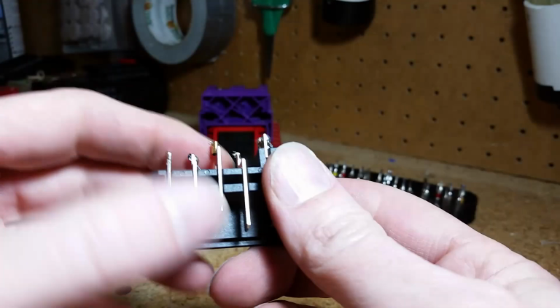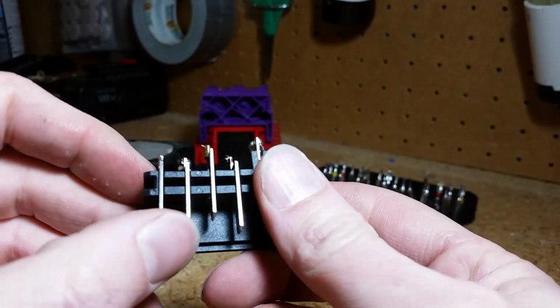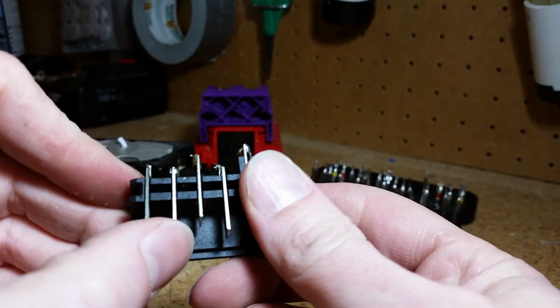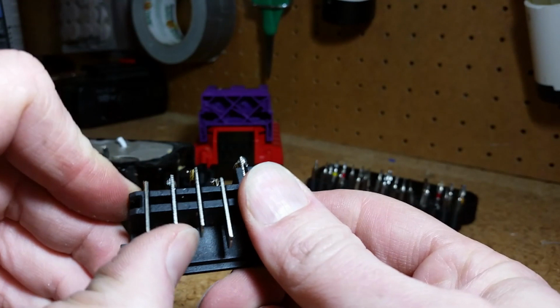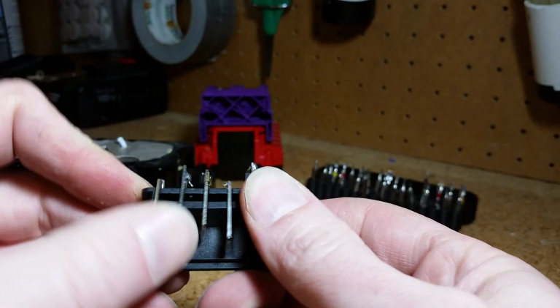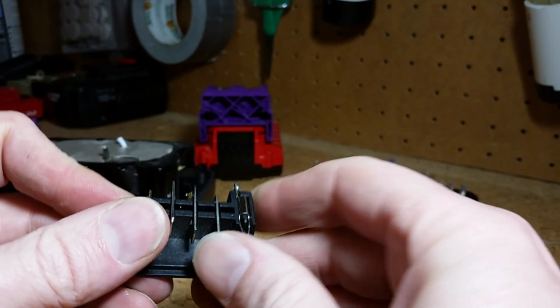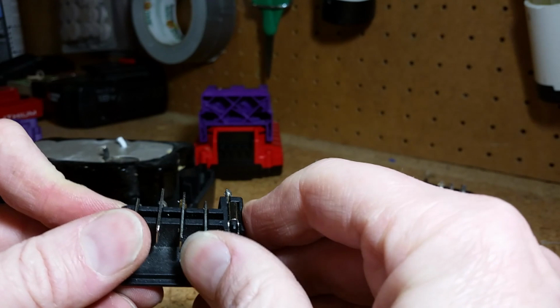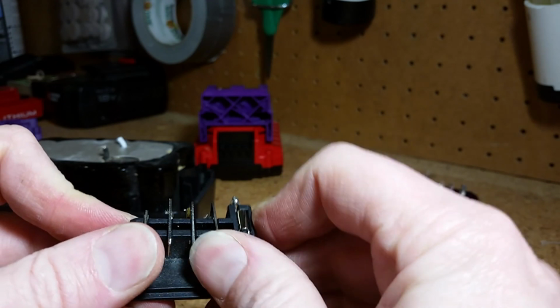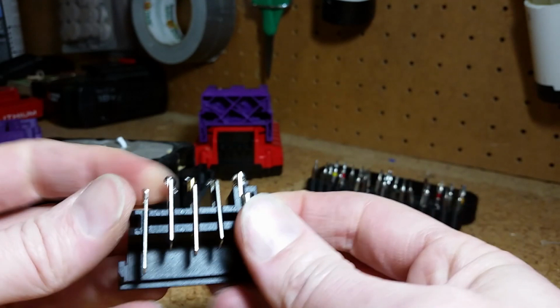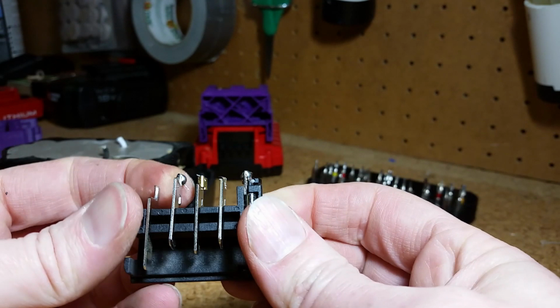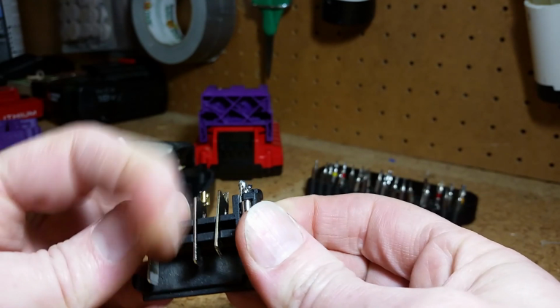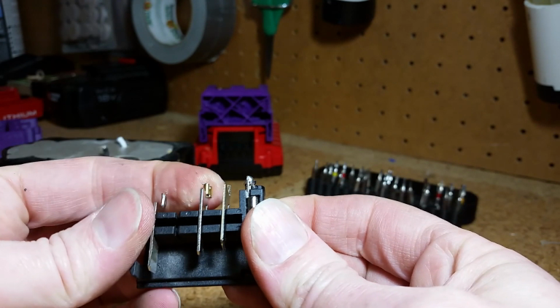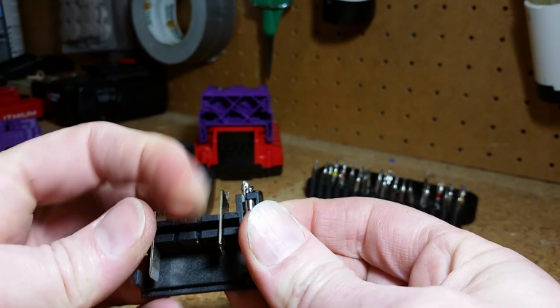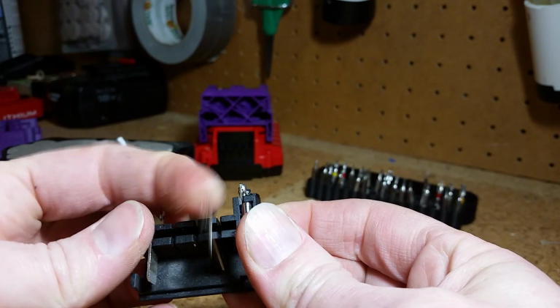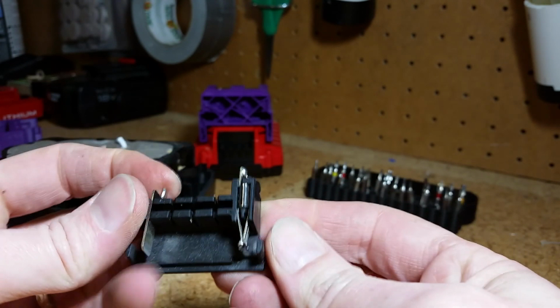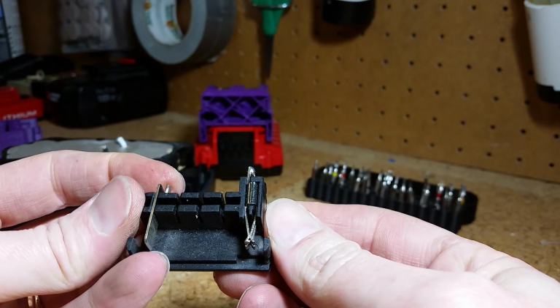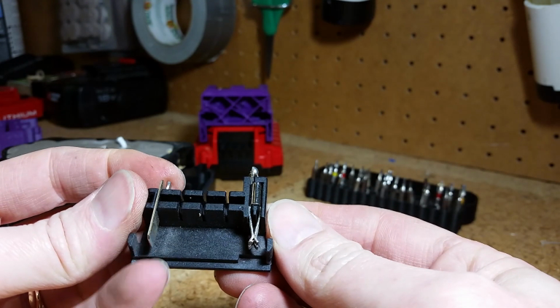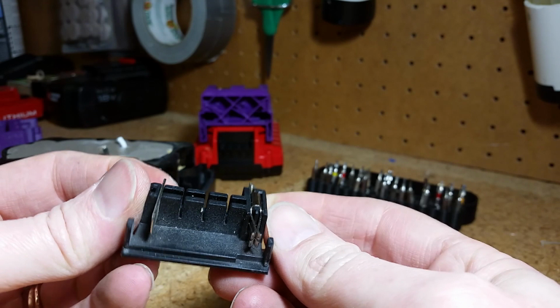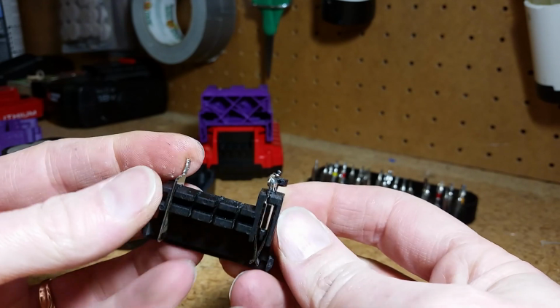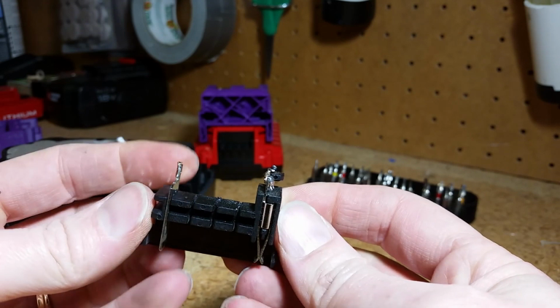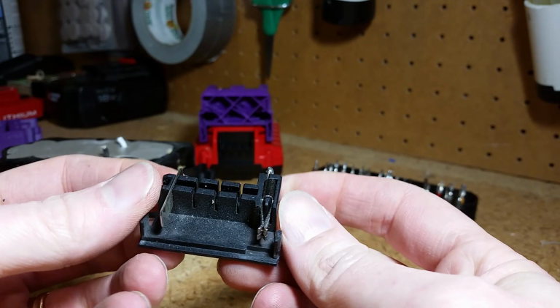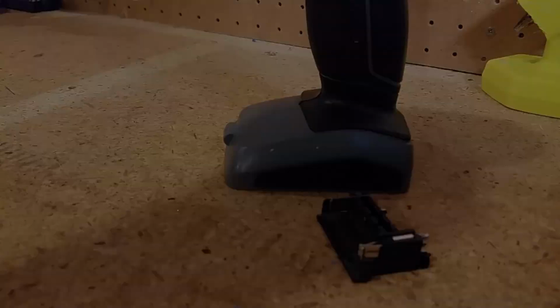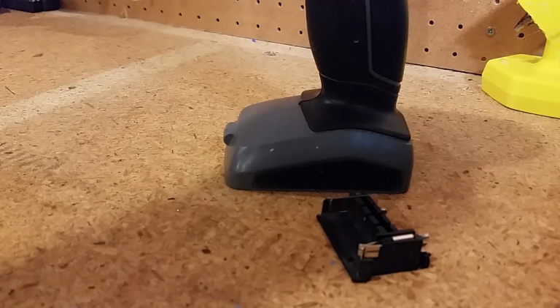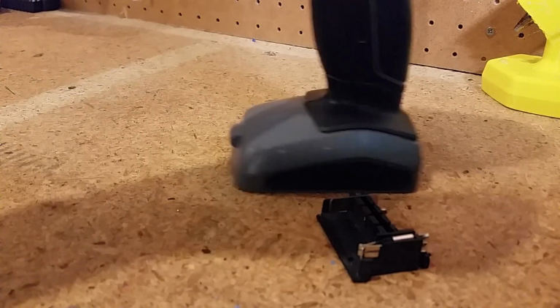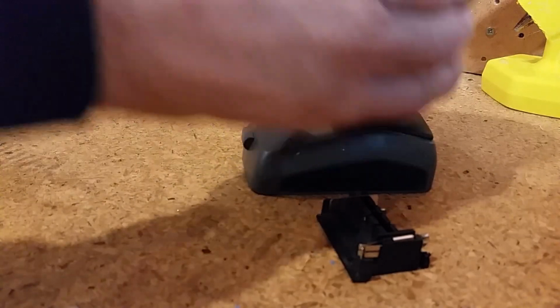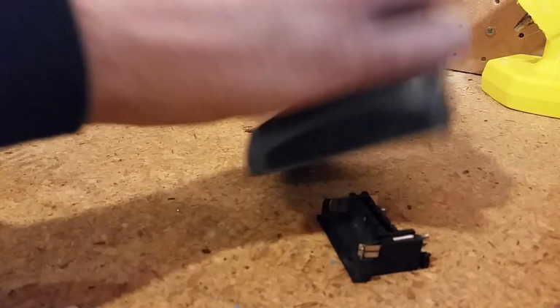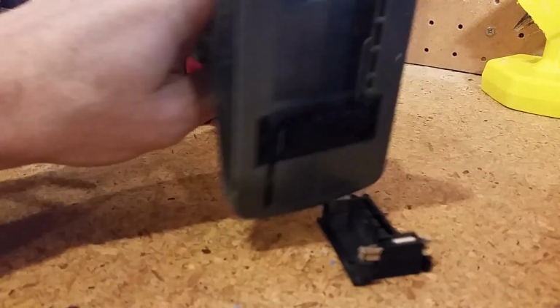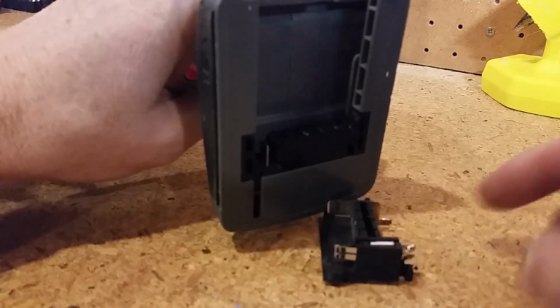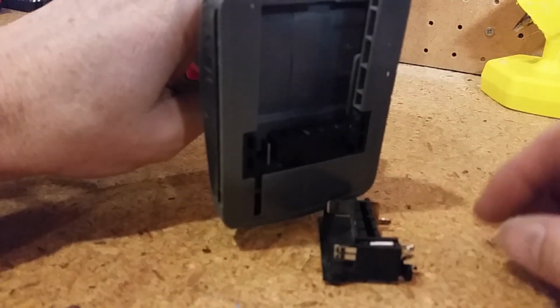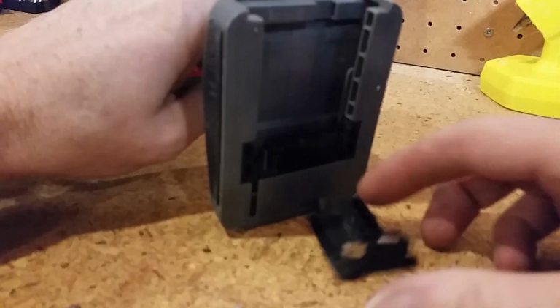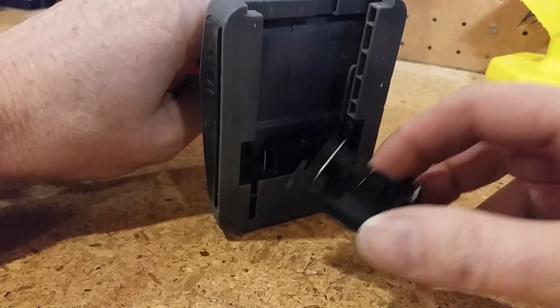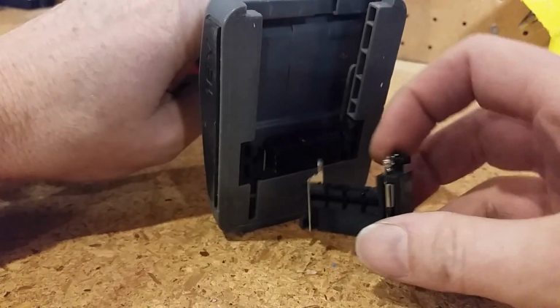I only need the positive and negative terminals, but I'll reuse some of the others within my 3D model. The other terminals are only used by the battery charger to prevent overheating. And it should fit in the old tool just like this.